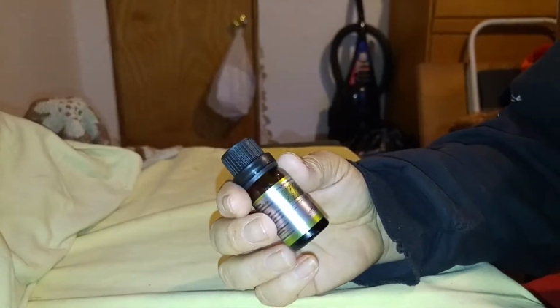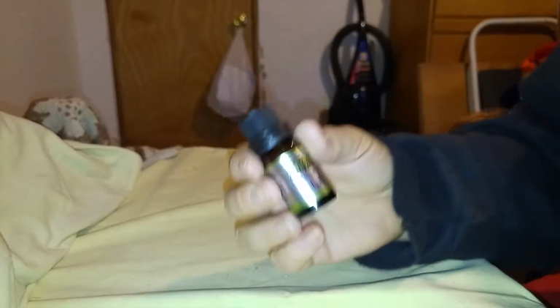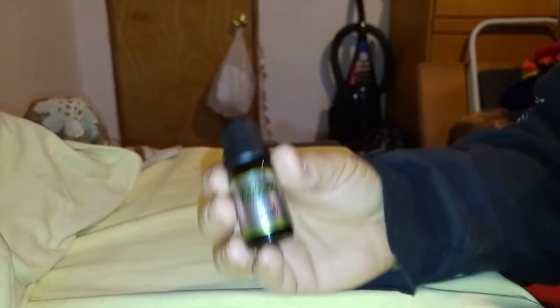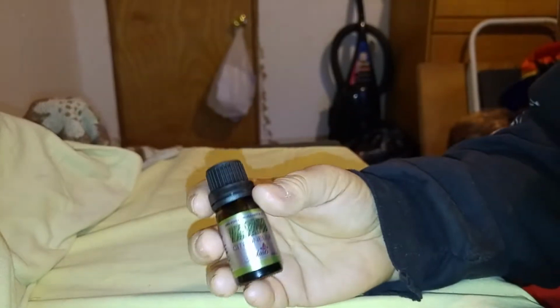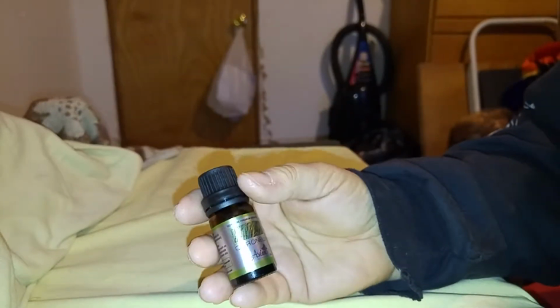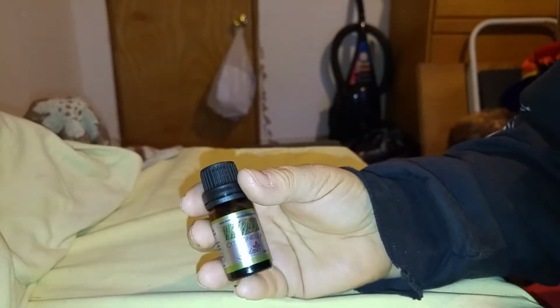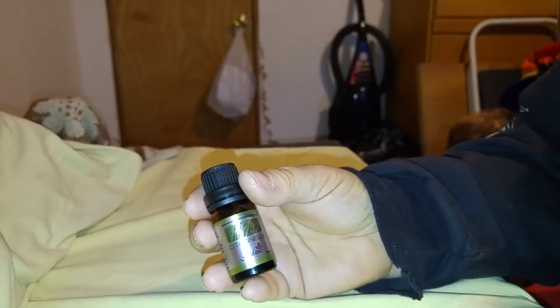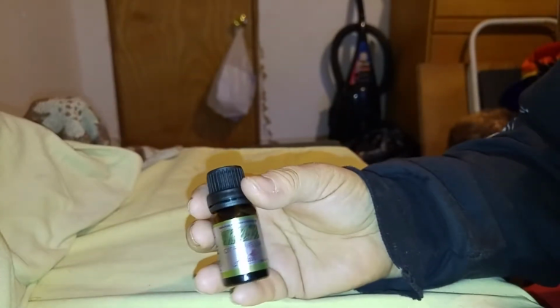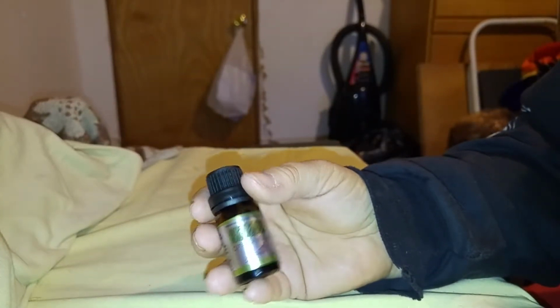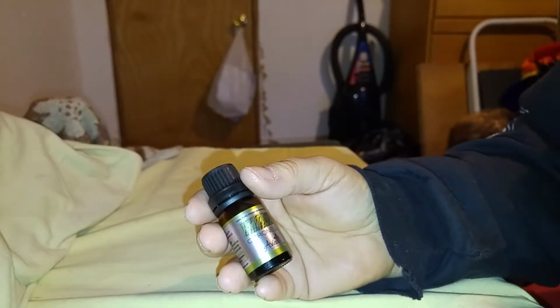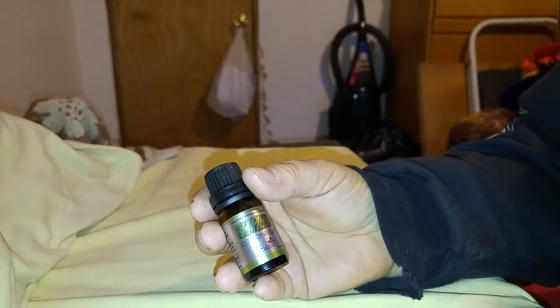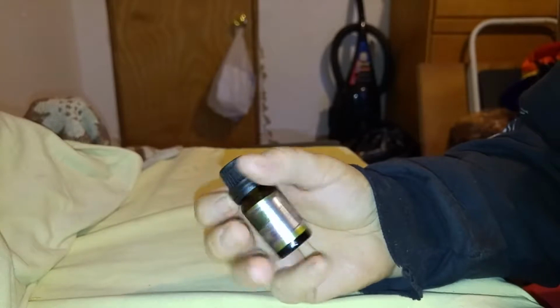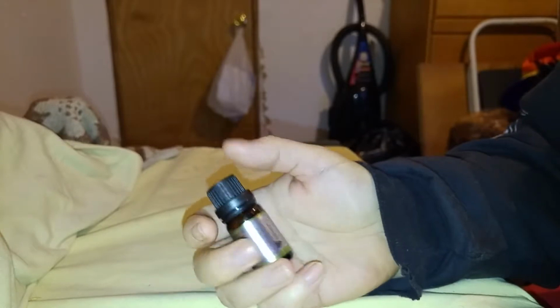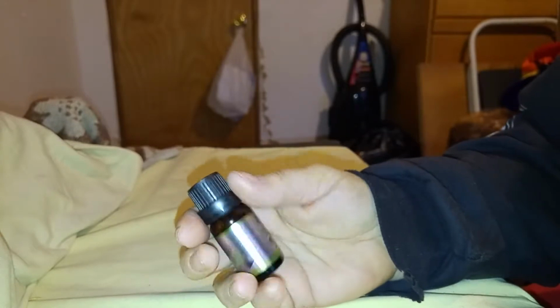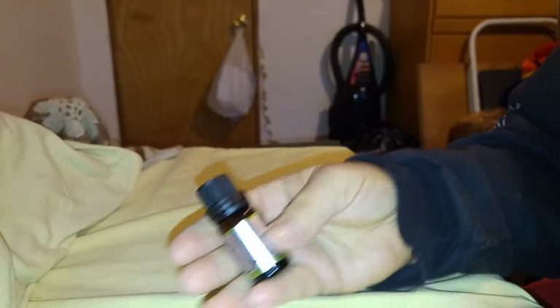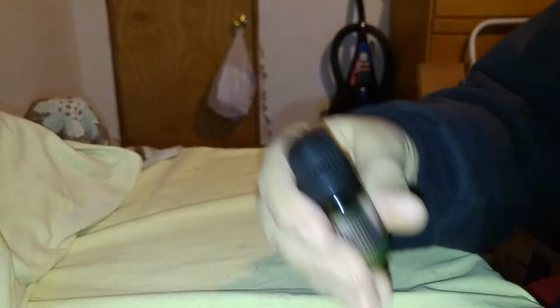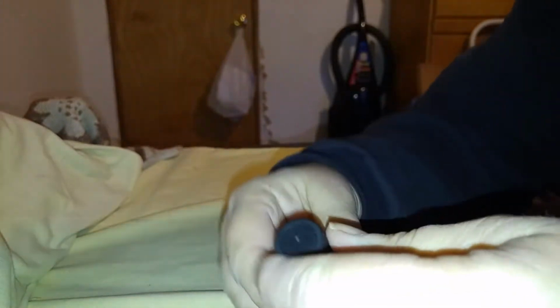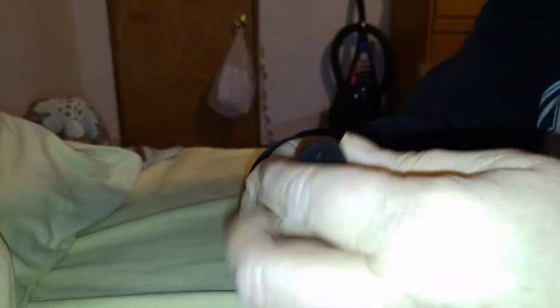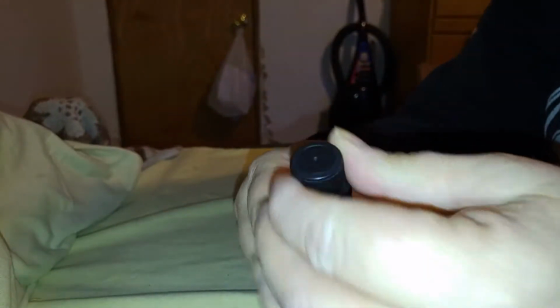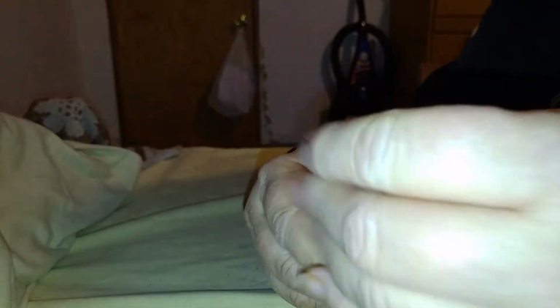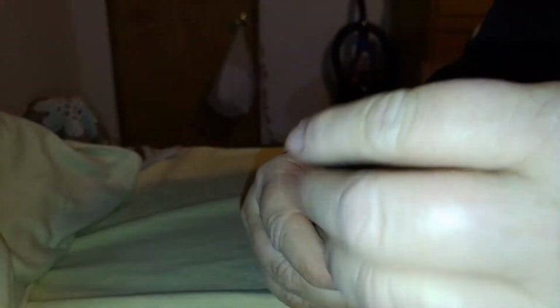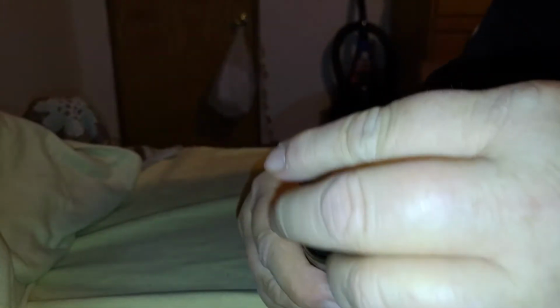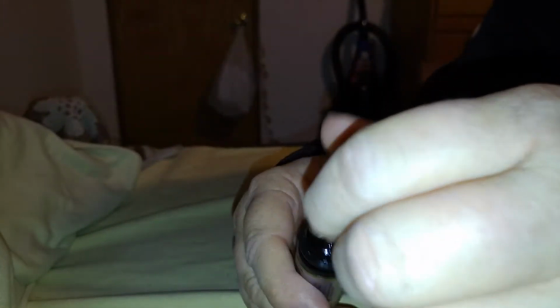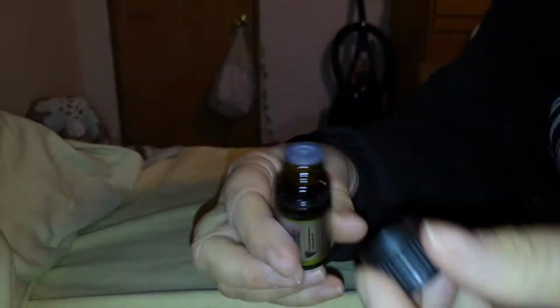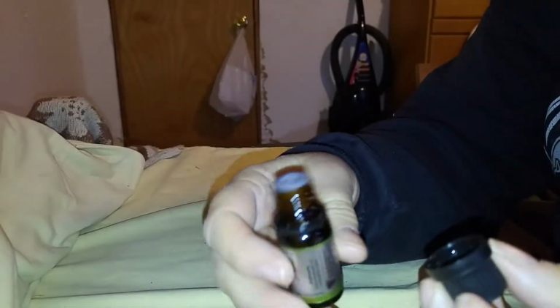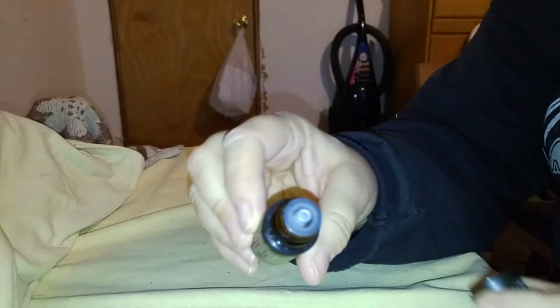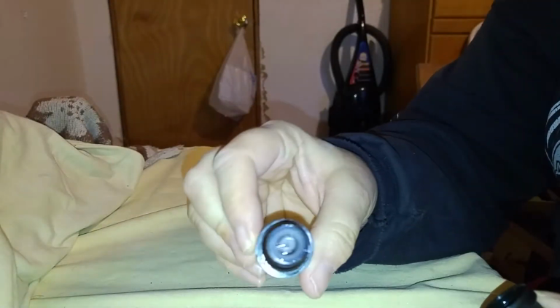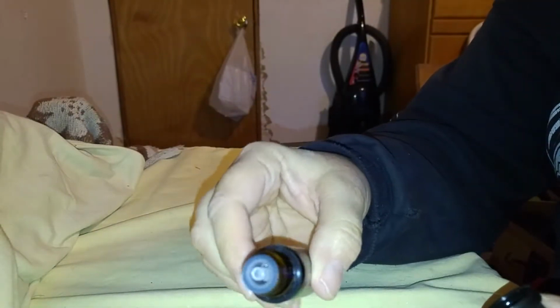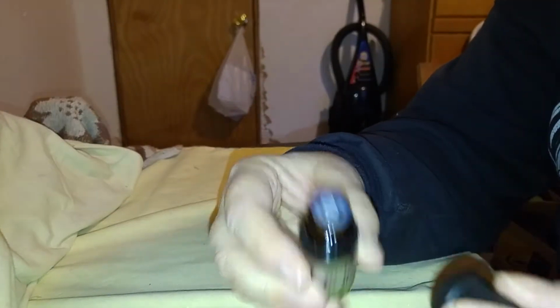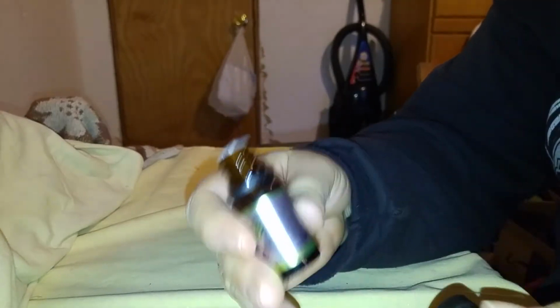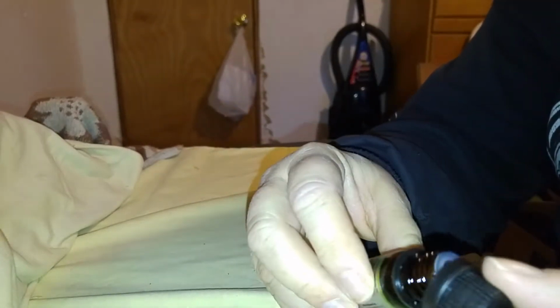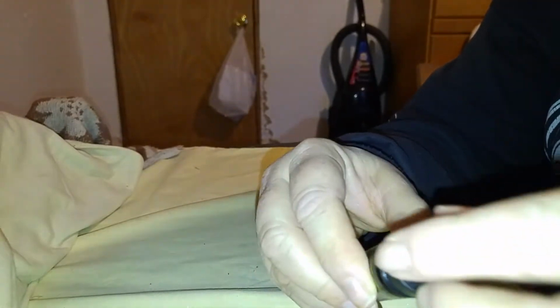Today I'm going to do a video on this citronella essential oil by Aviano. This is a really nice oil — it has an extremely nice scent. It has a dropper lid on it and it comes in a glass bottle.